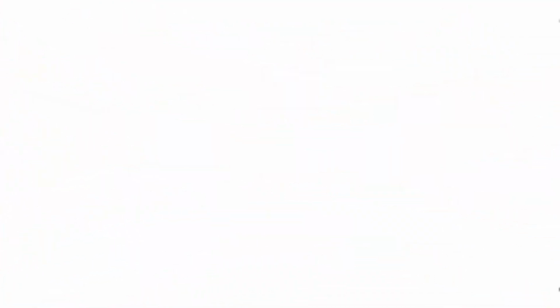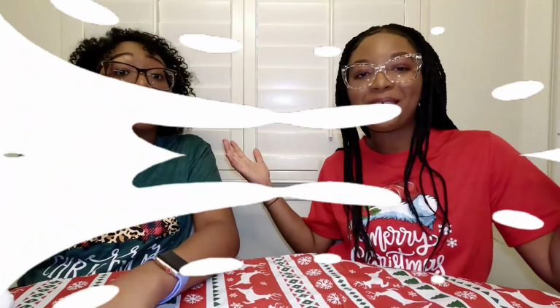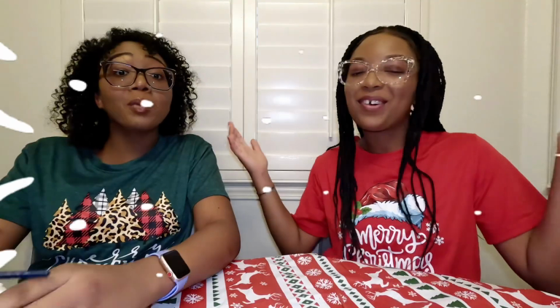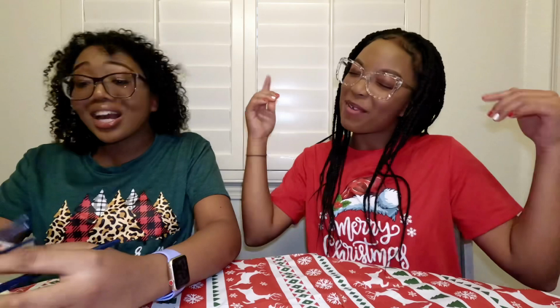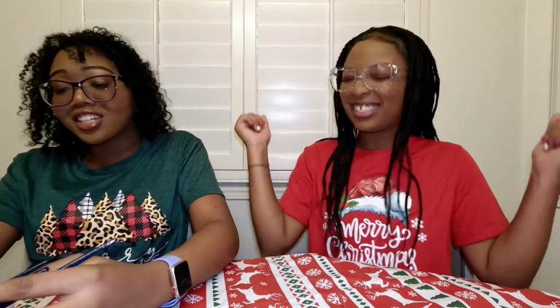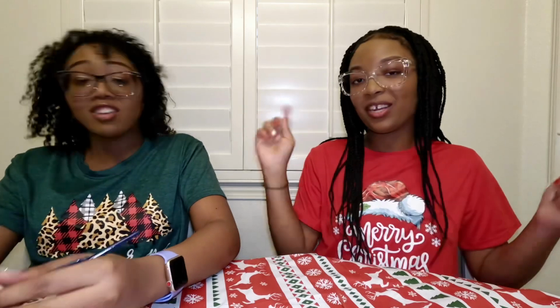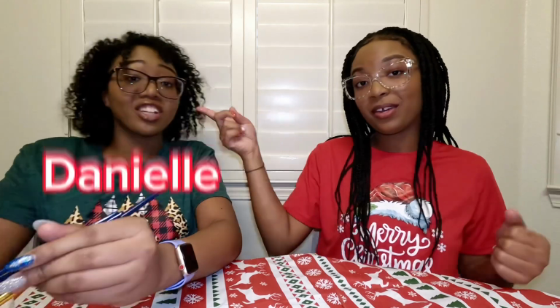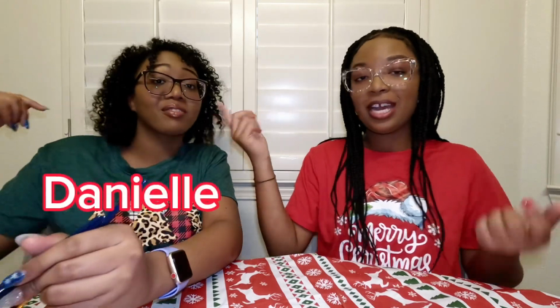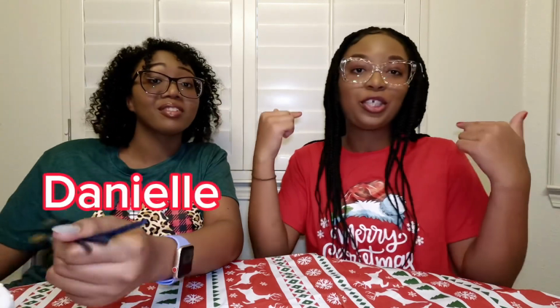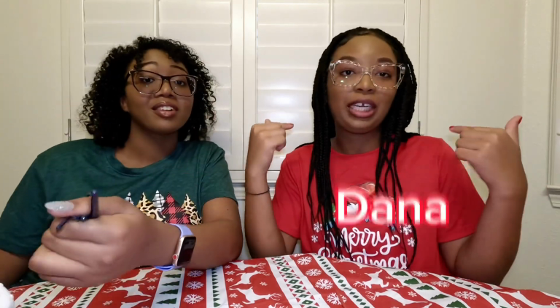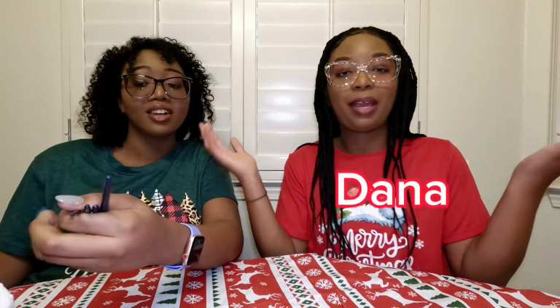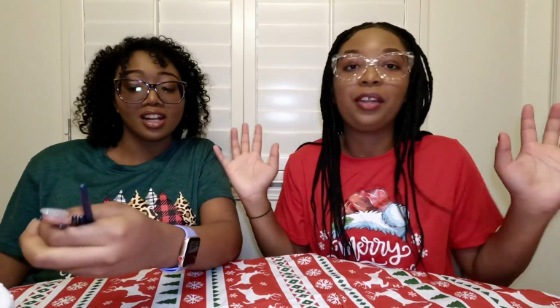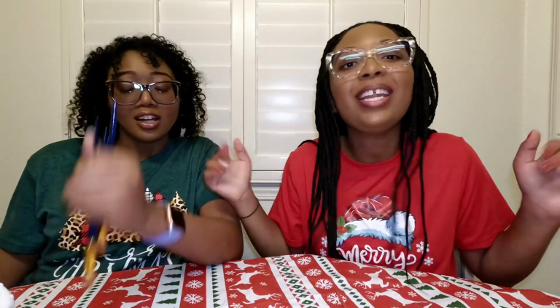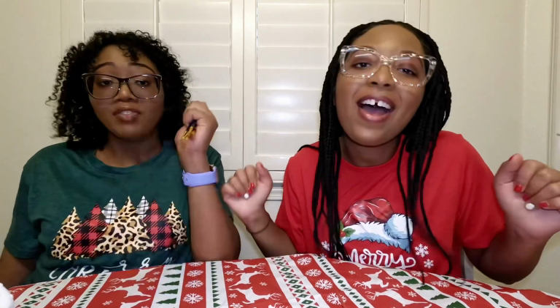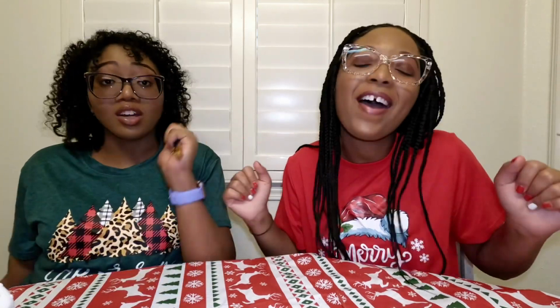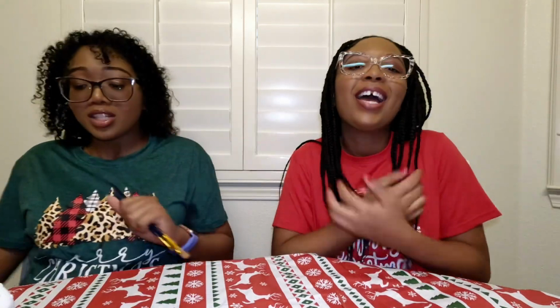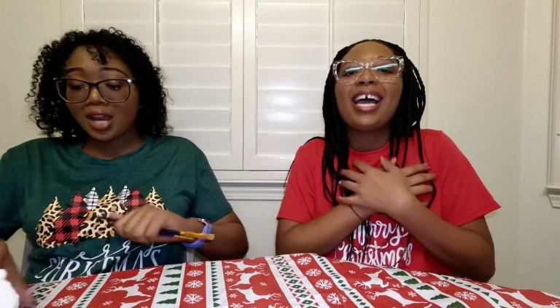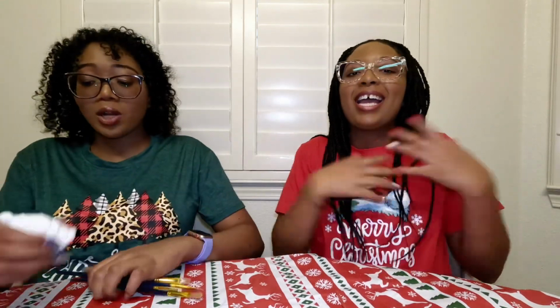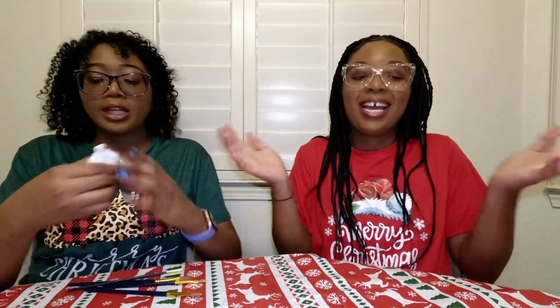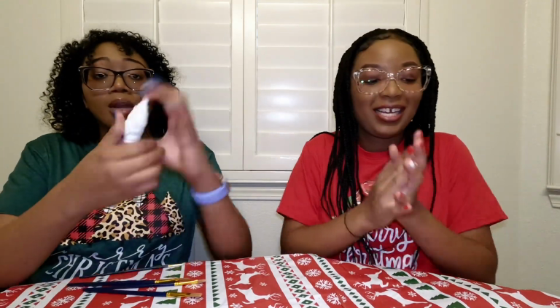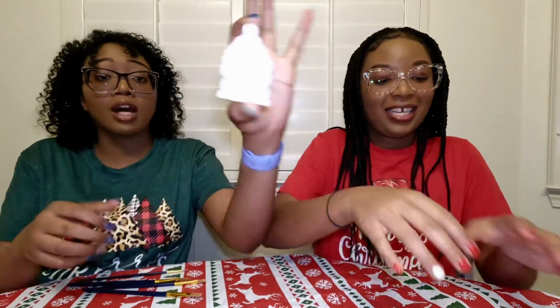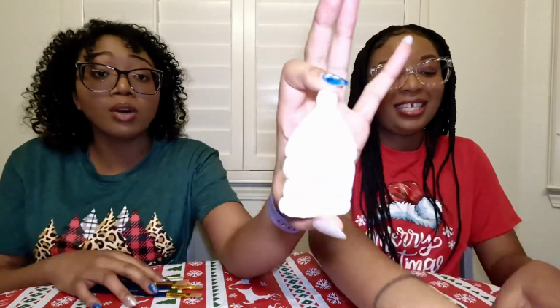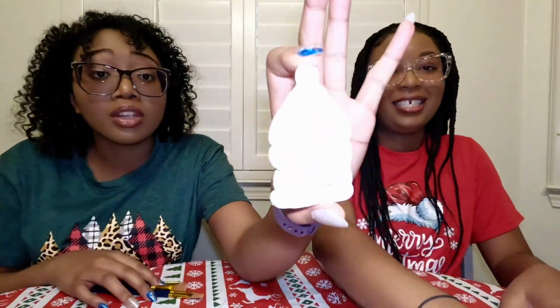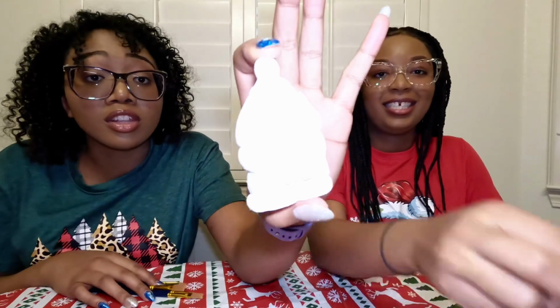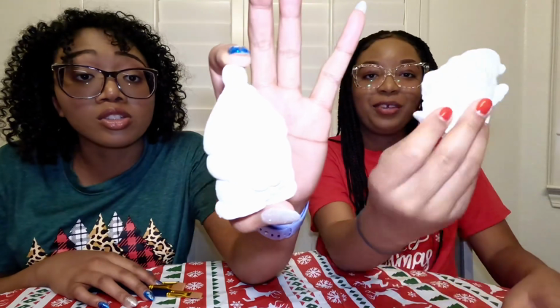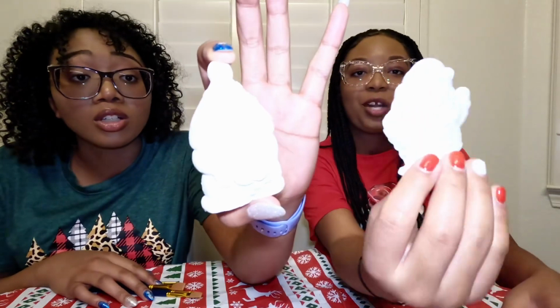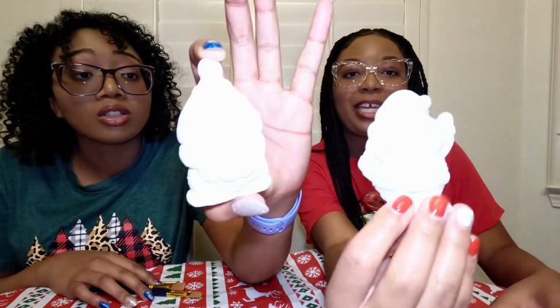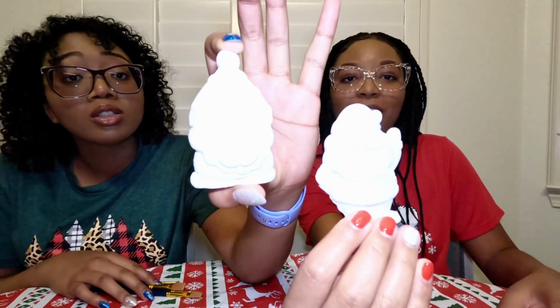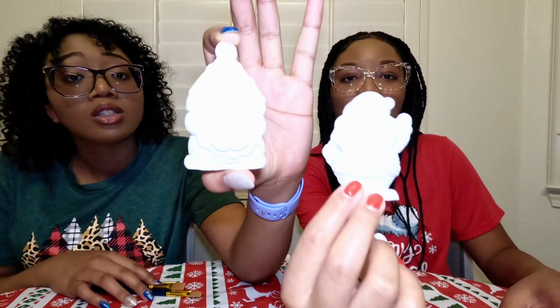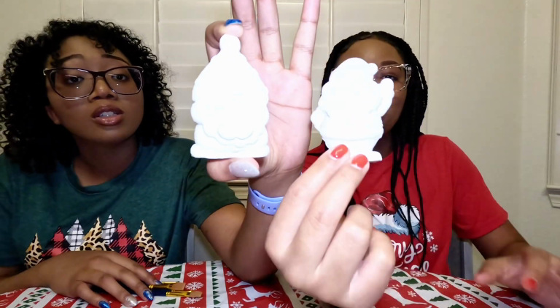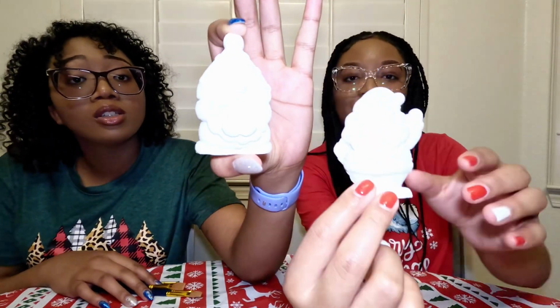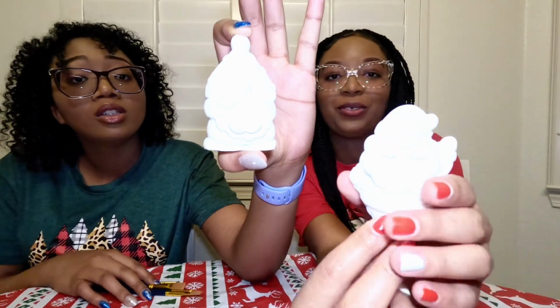What's up YouTube? Welcome back to the channel. It's your girl Dan. We're back with another video. Today we're going to be decorating these — I don't know what these are — so don't die in general.